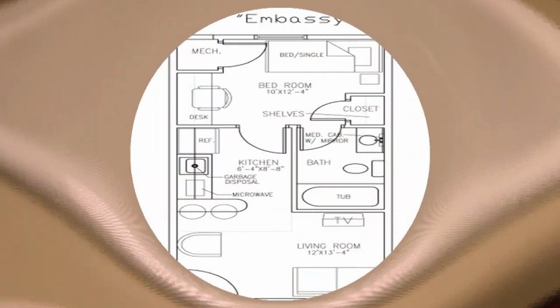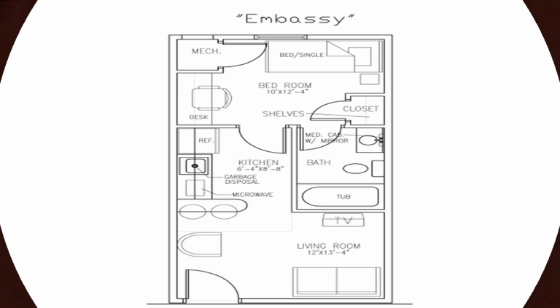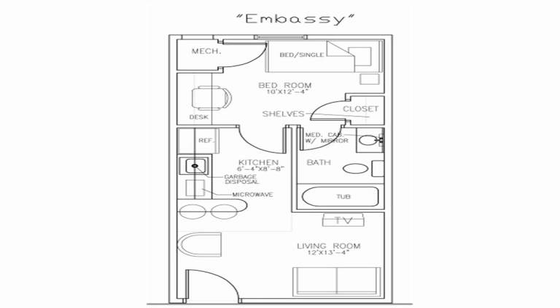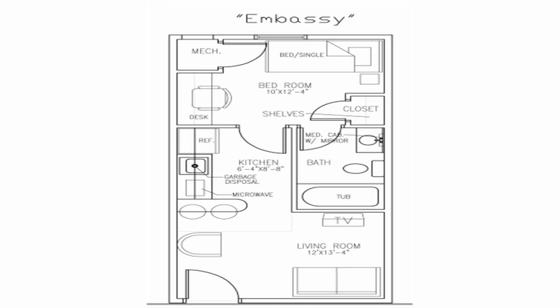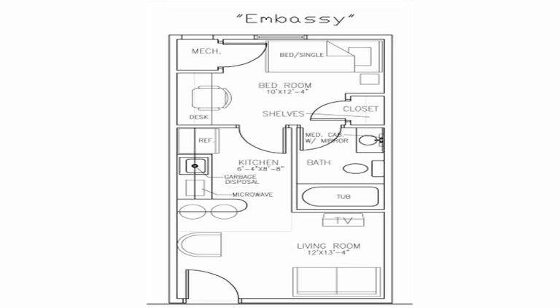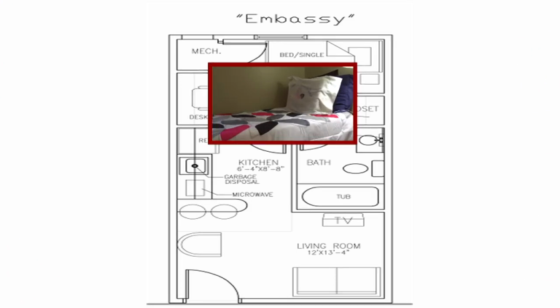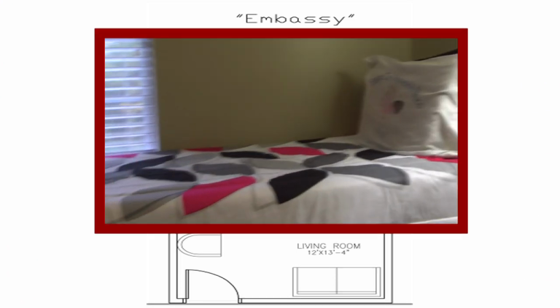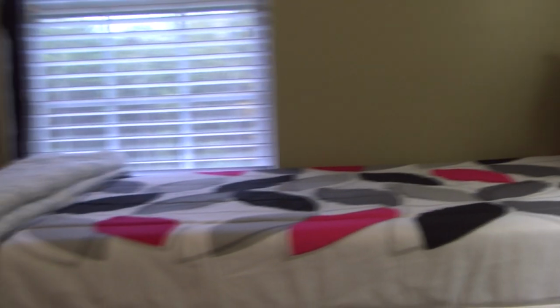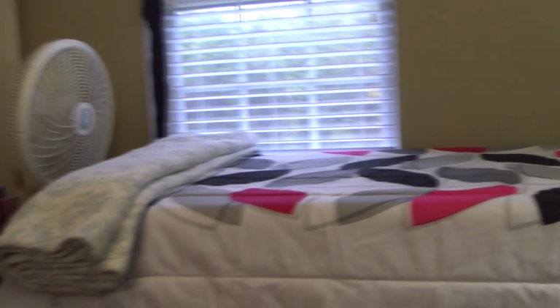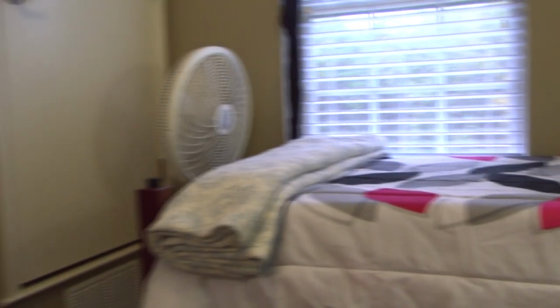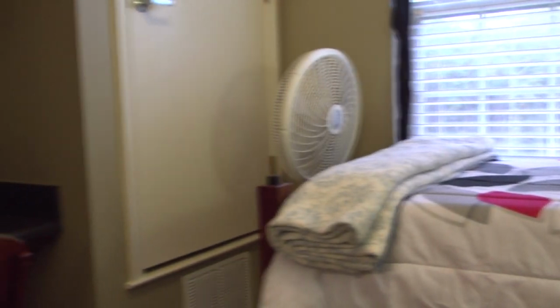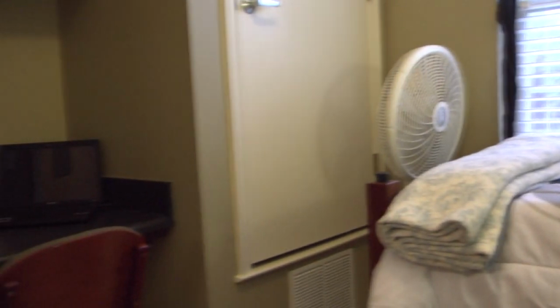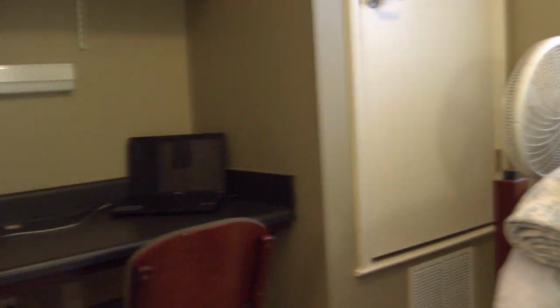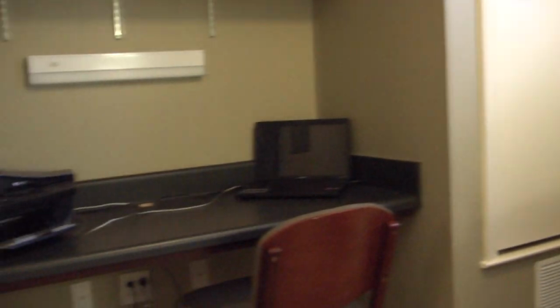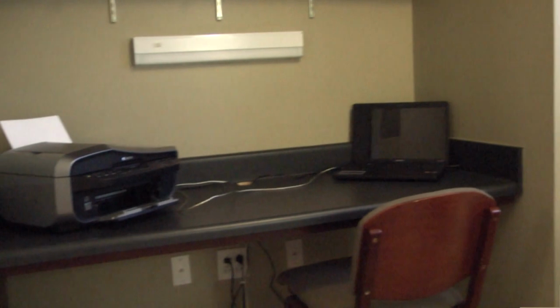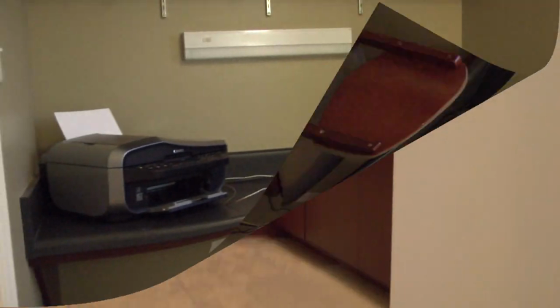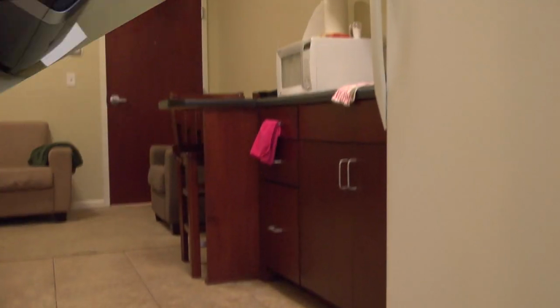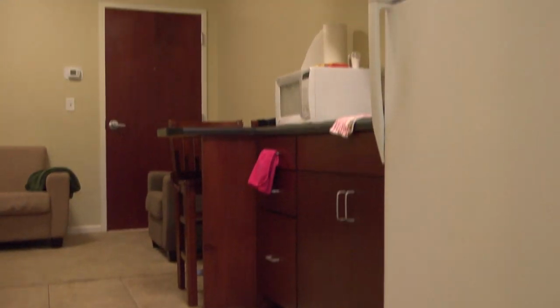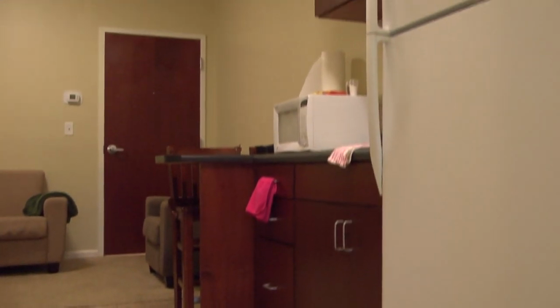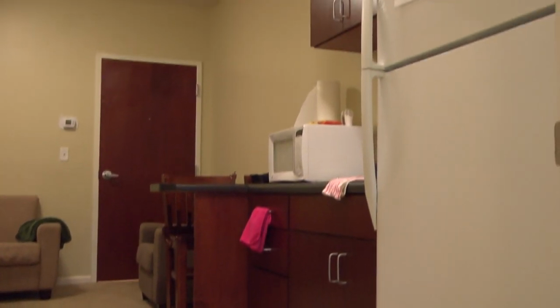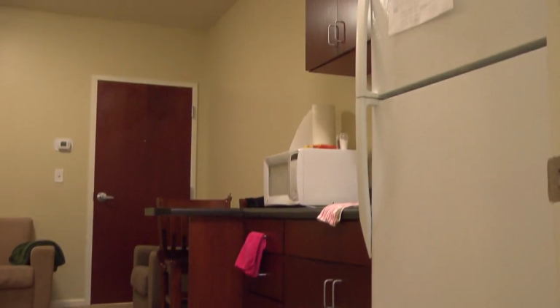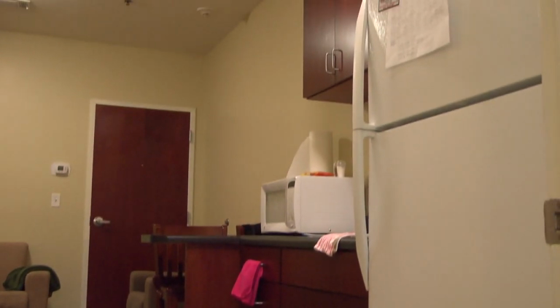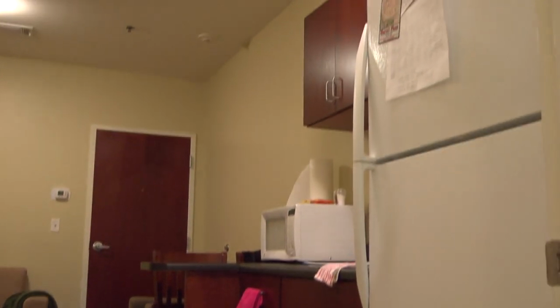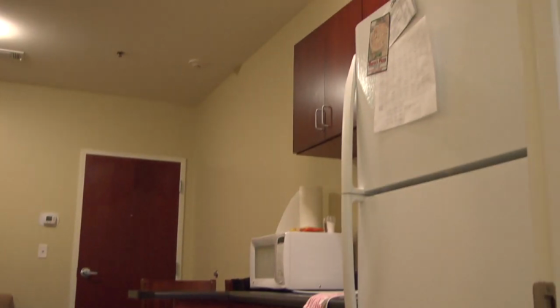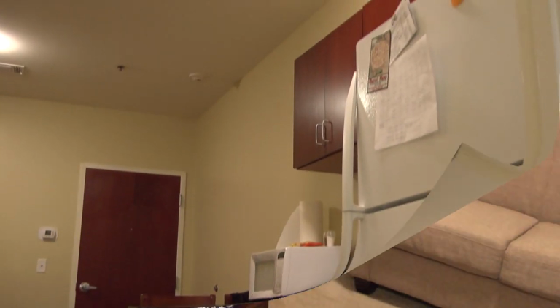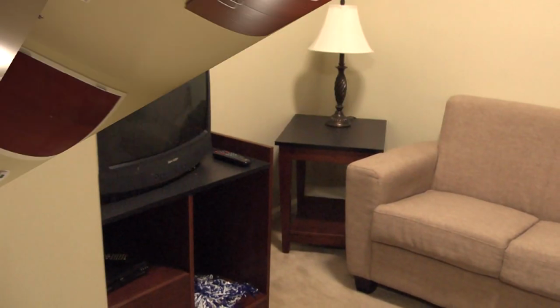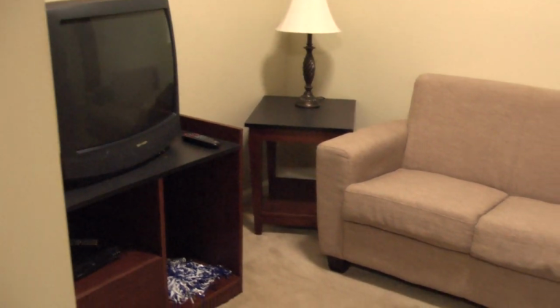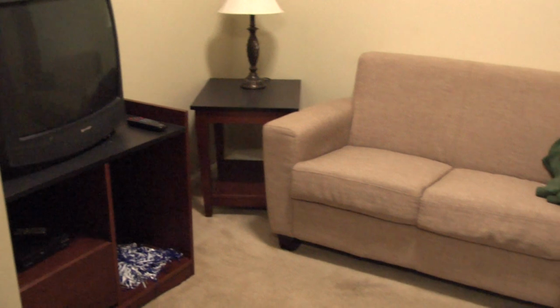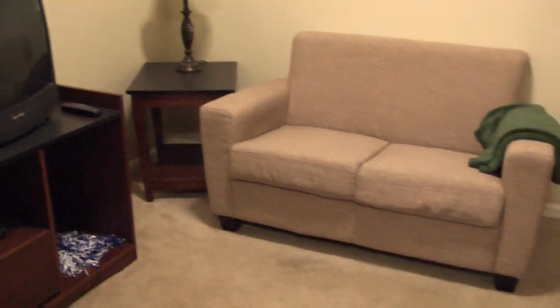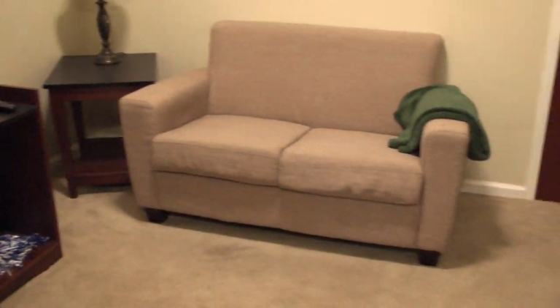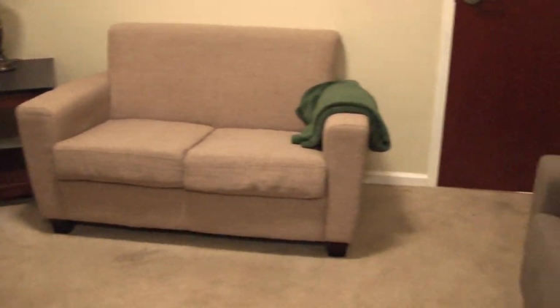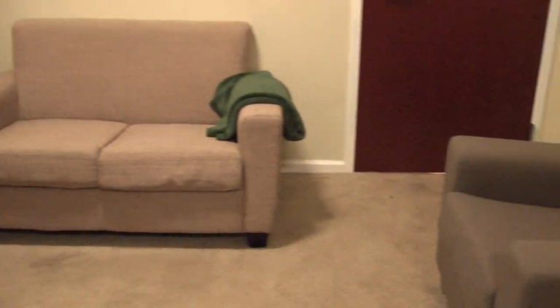The embassy single room features a 10 by 12 bedroom with a desk and a full bathroom. It also features a 6 by 8 kitchen with a refrigerator and microwave, and a 12 by 13 living space.